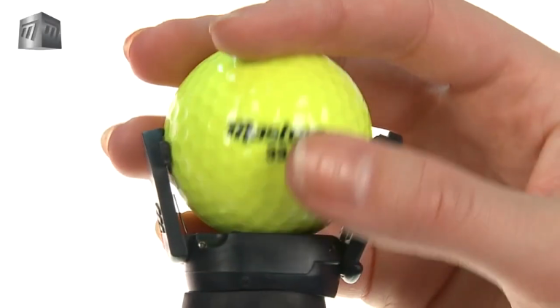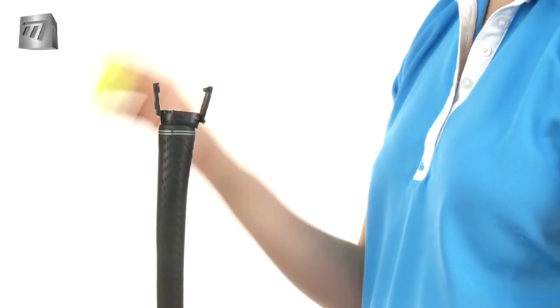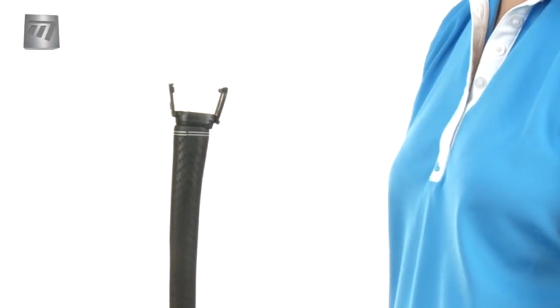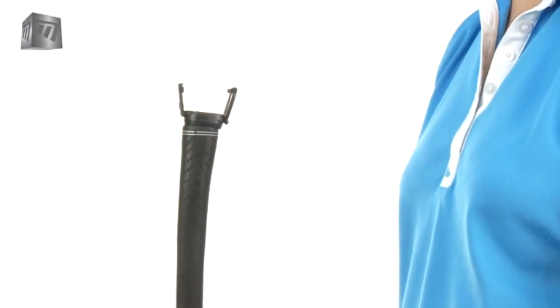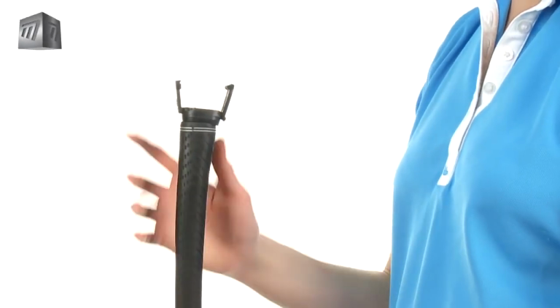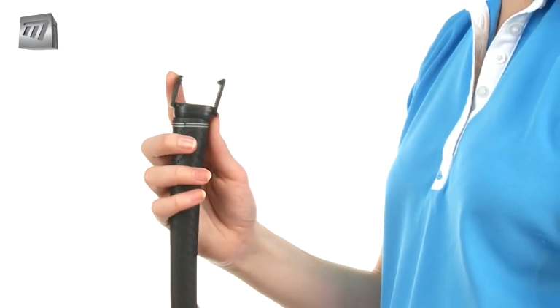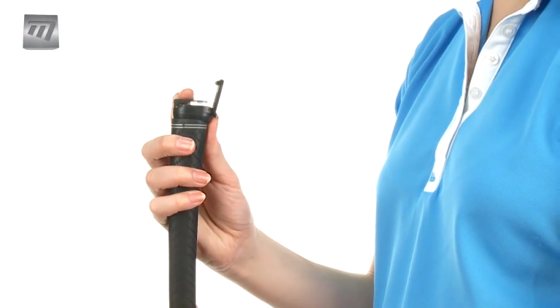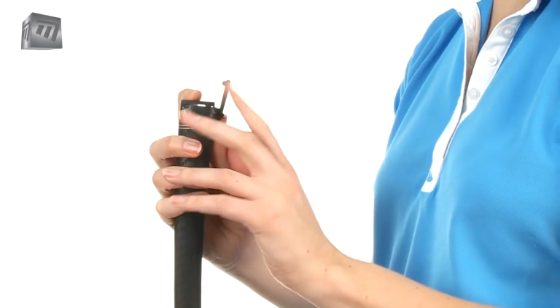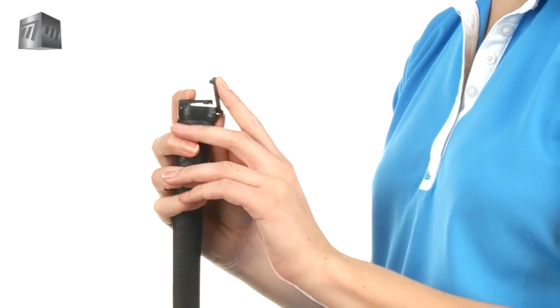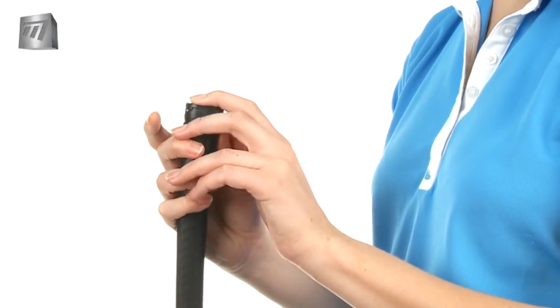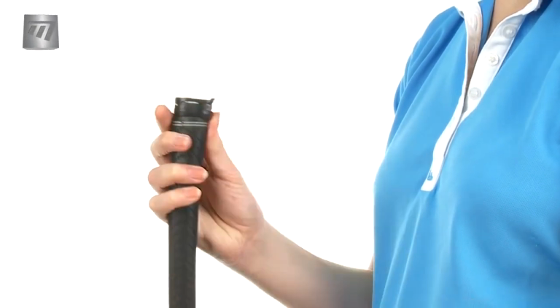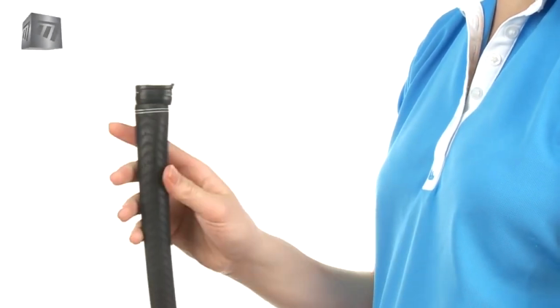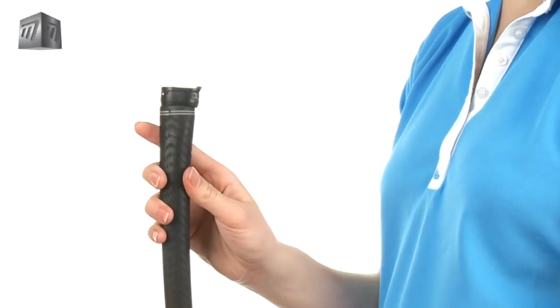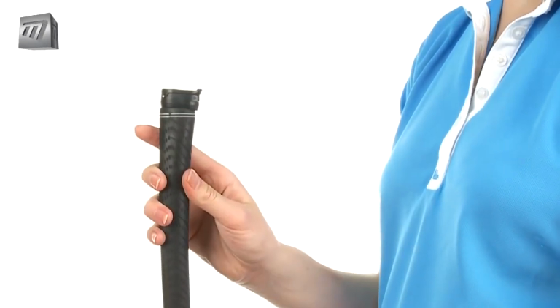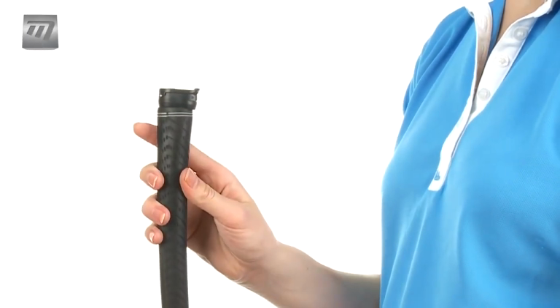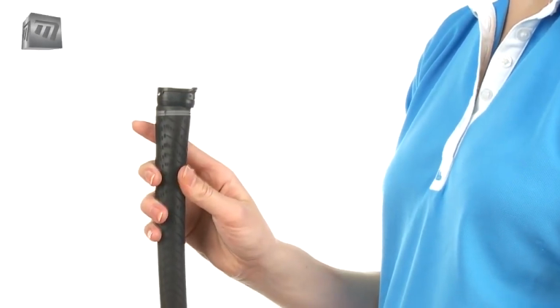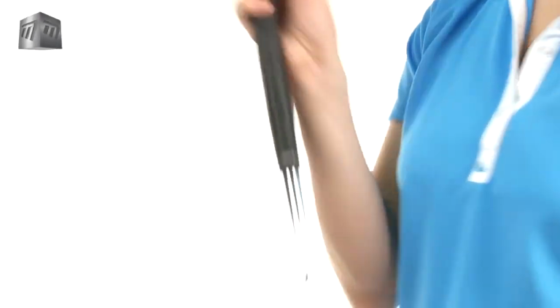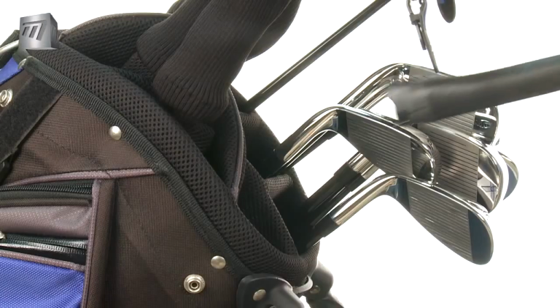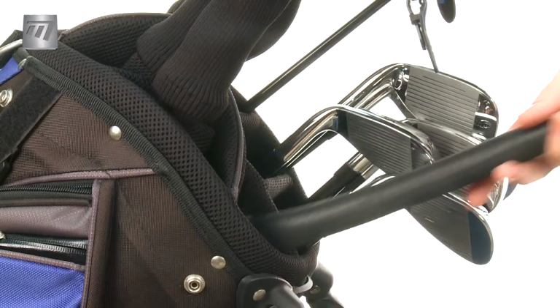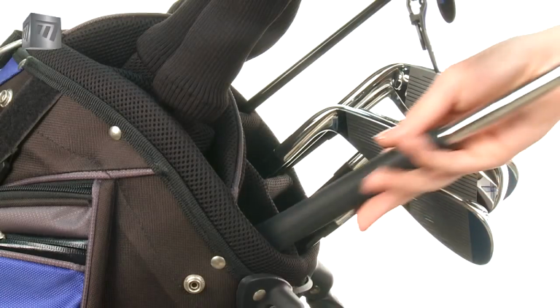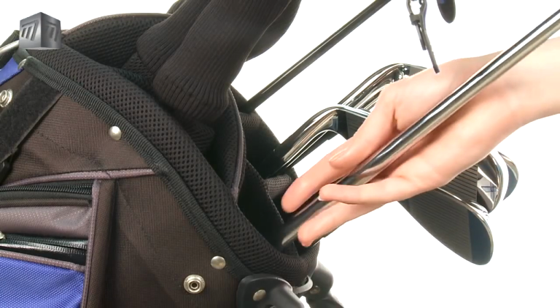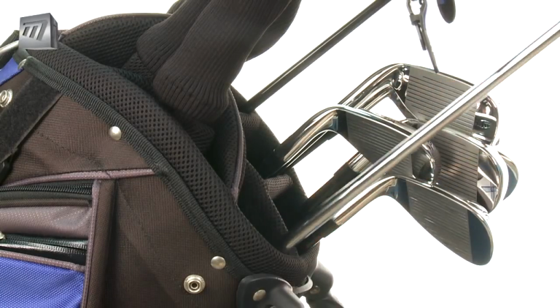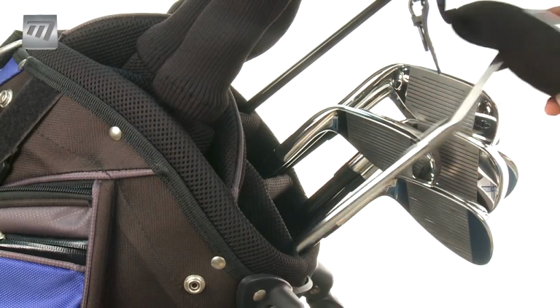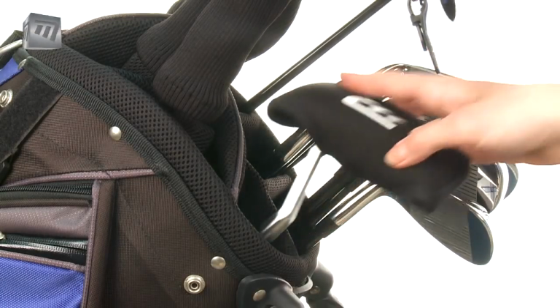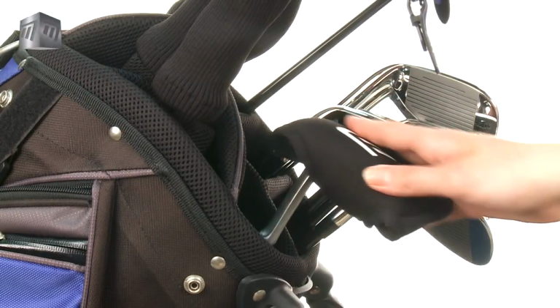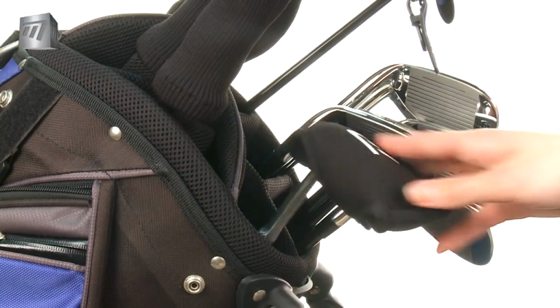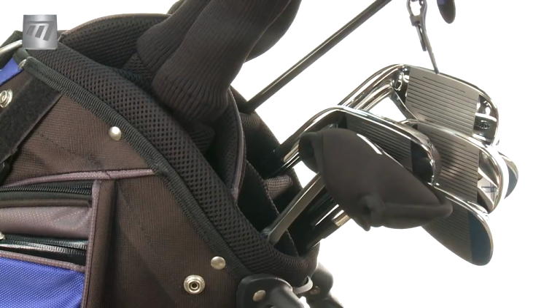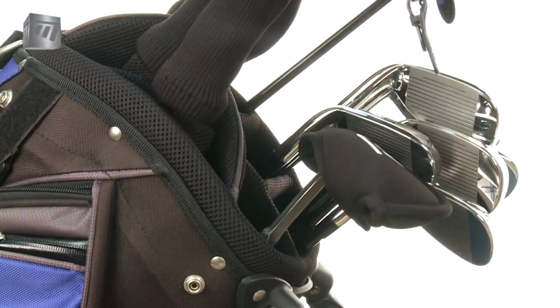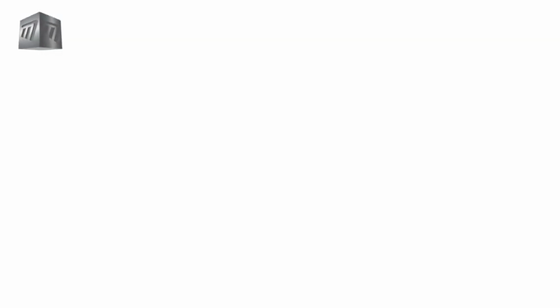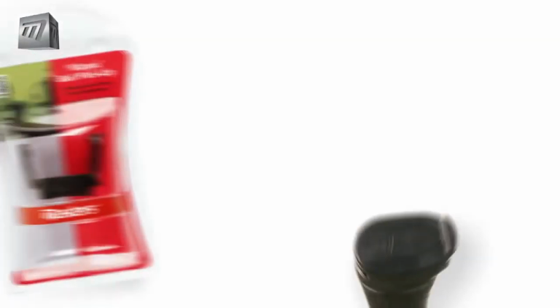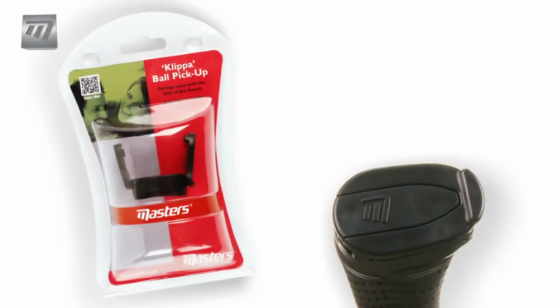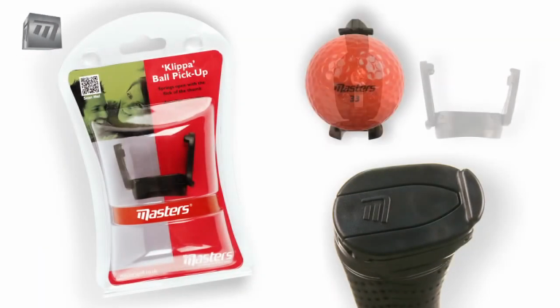The Clipper is small and discreet. You won't even know it's there and it won't affect your stroke. The Clipper Ball Pickup from Masters — the simple, ingenious way to take the strain from your game.